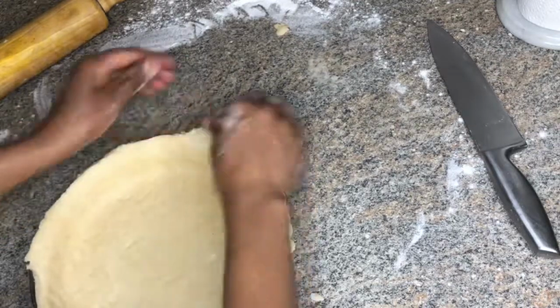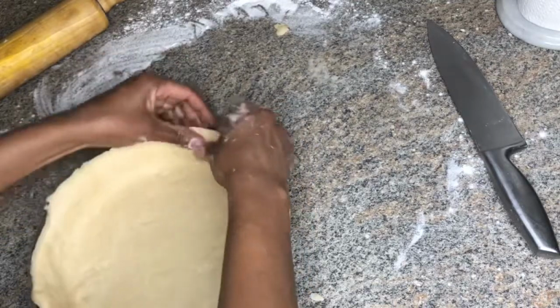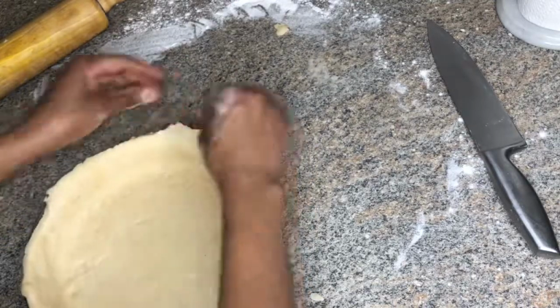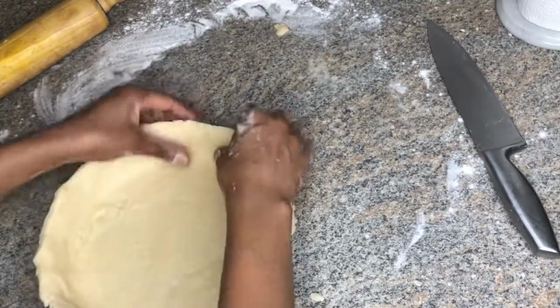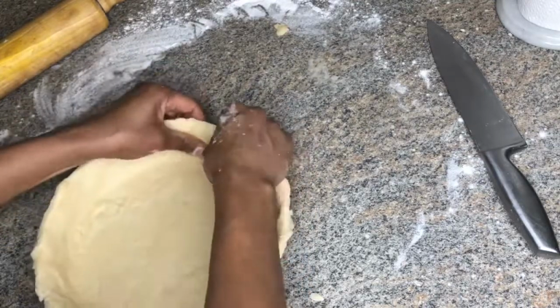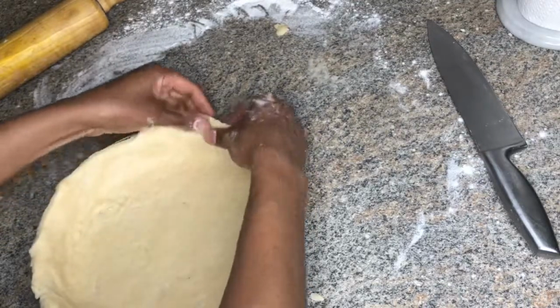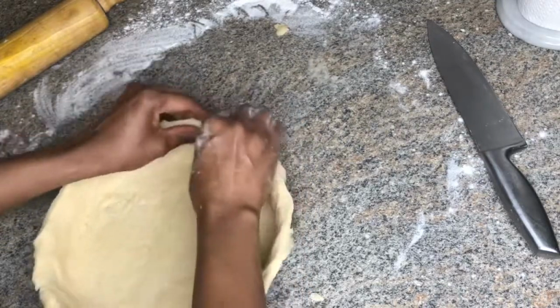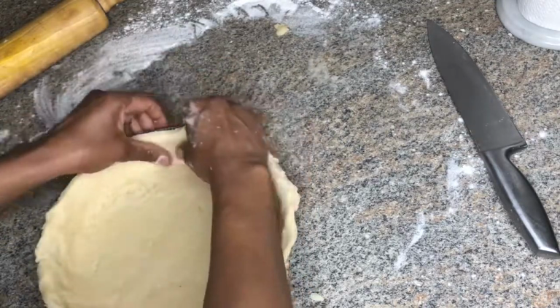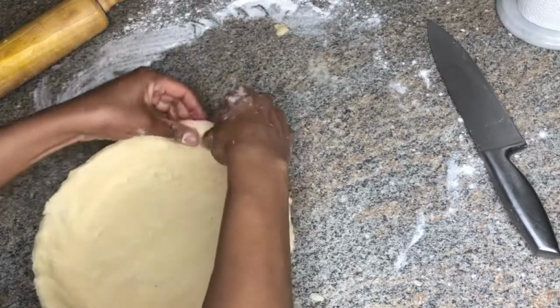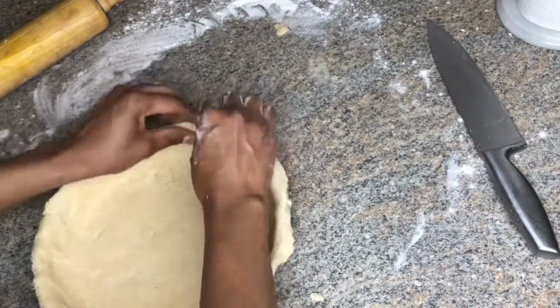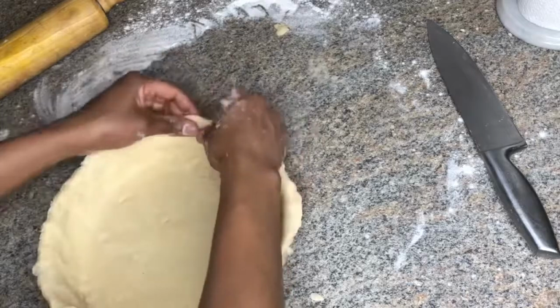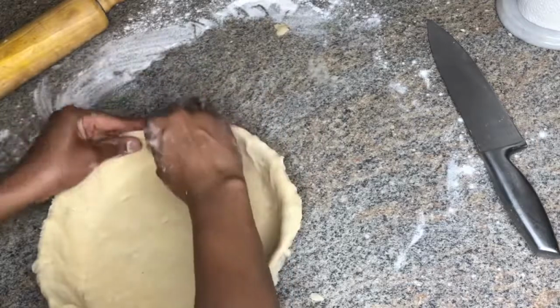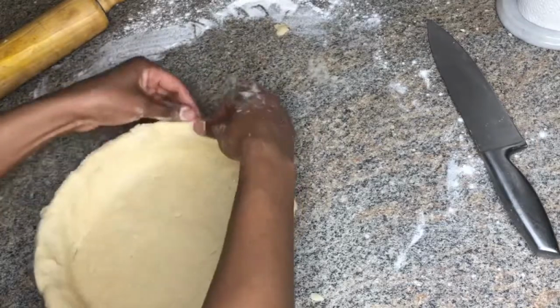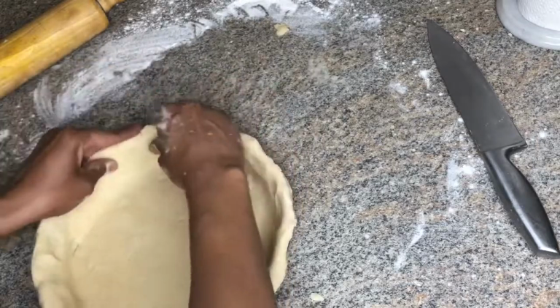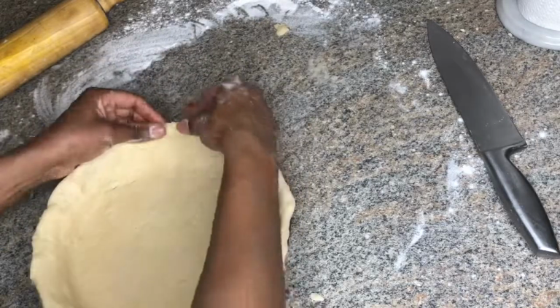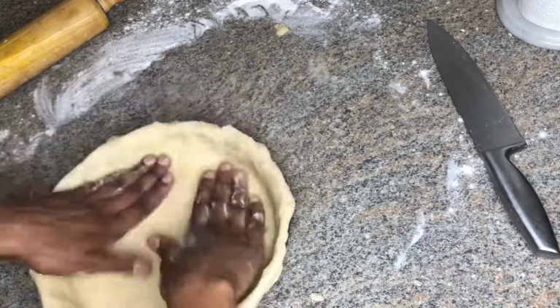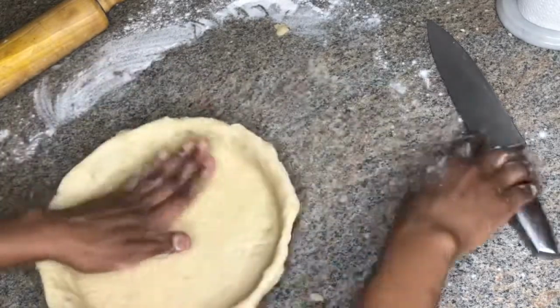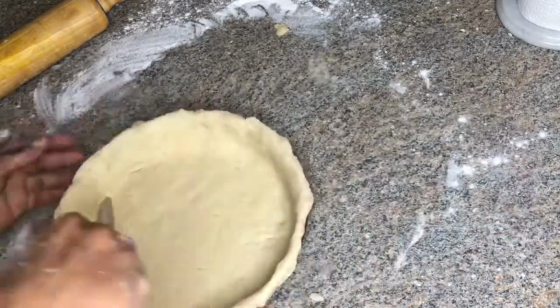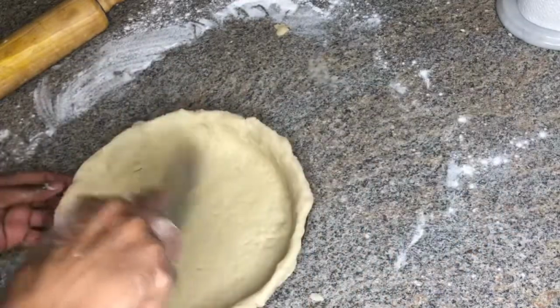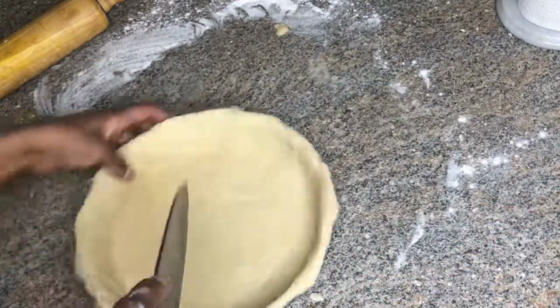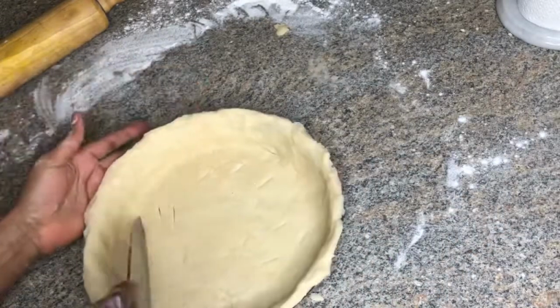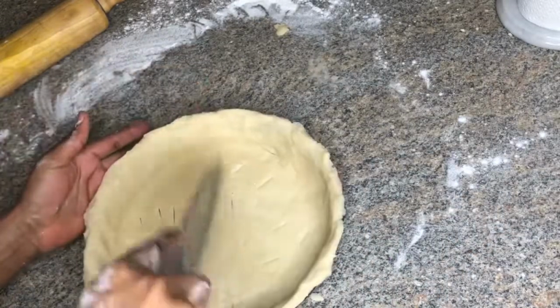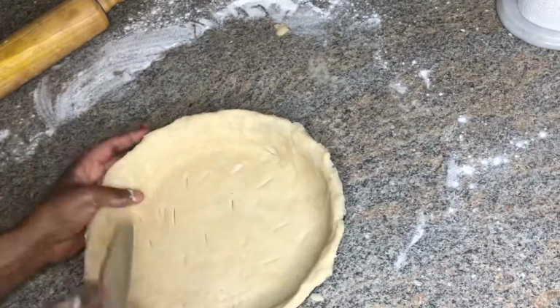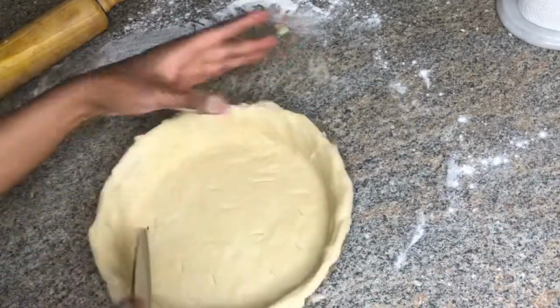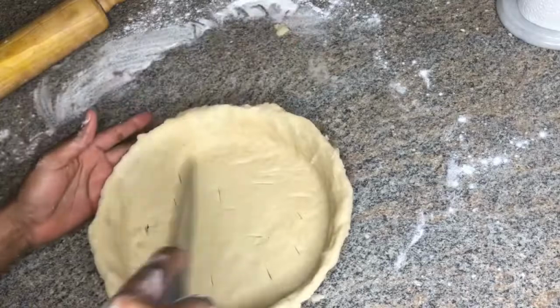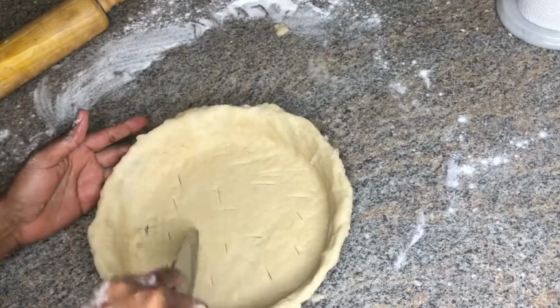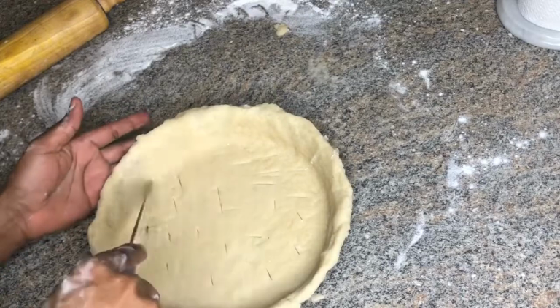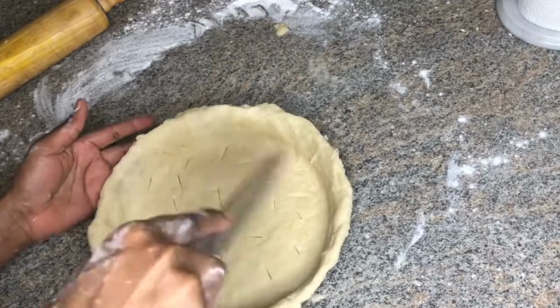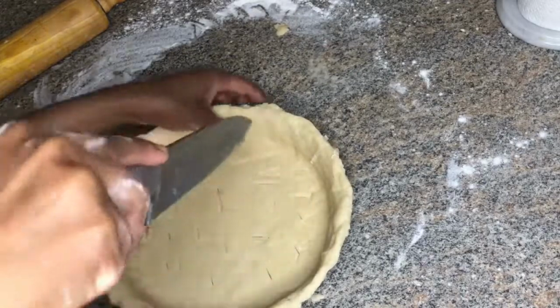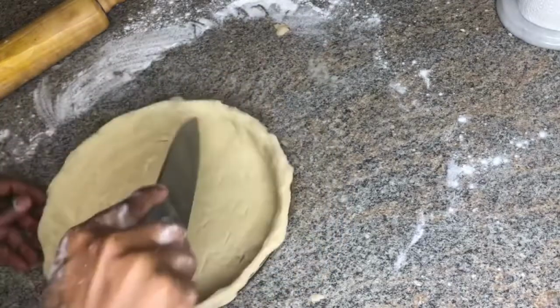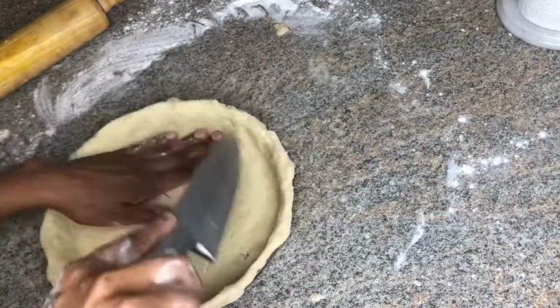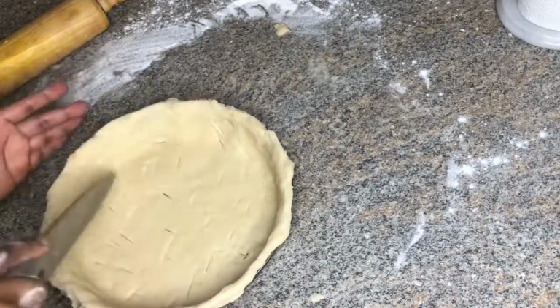Now I'm pricking holes in the dough just to allow the steam to escape while it's baking.